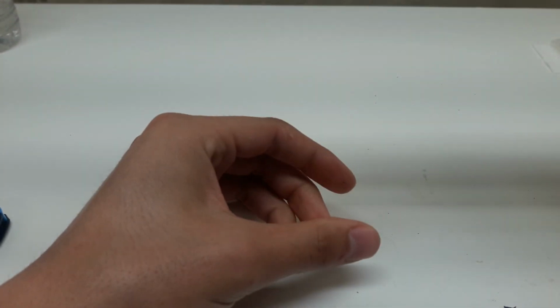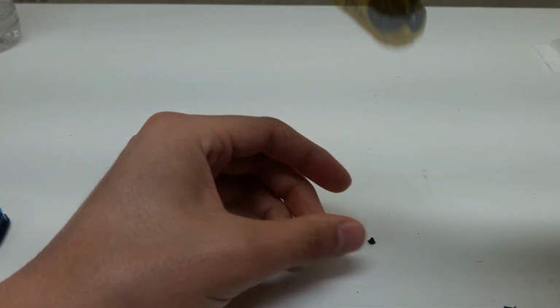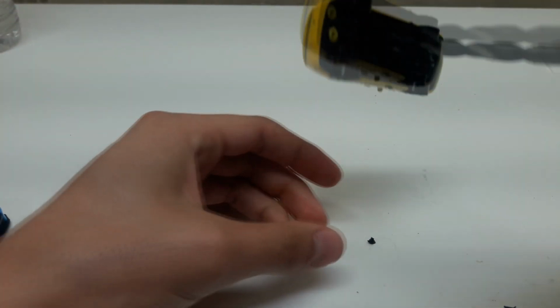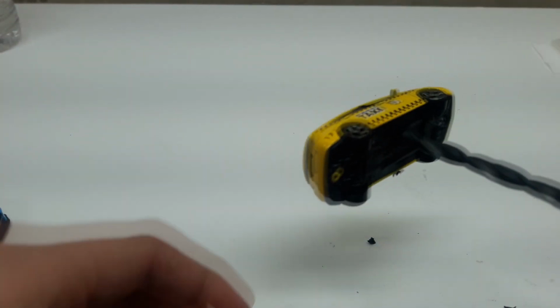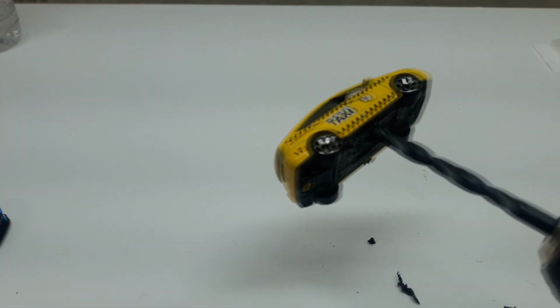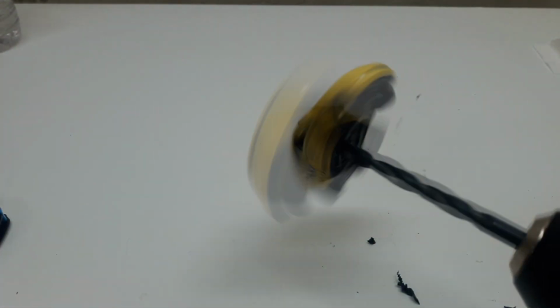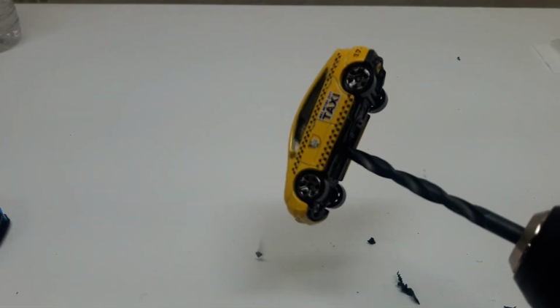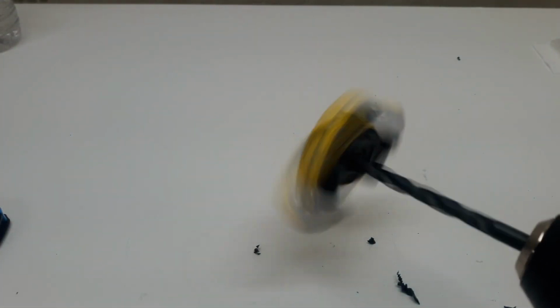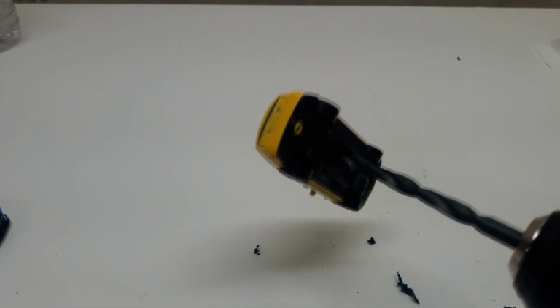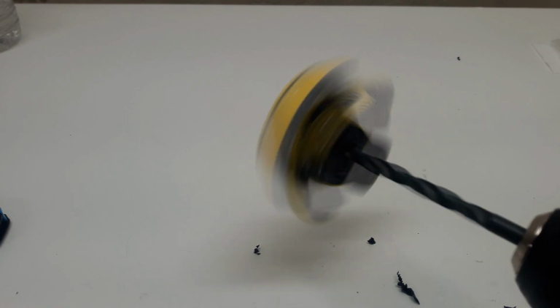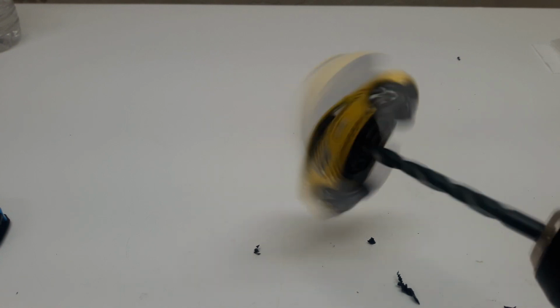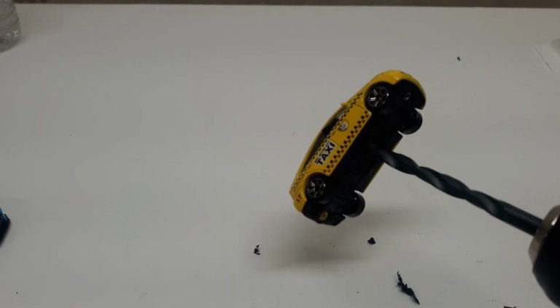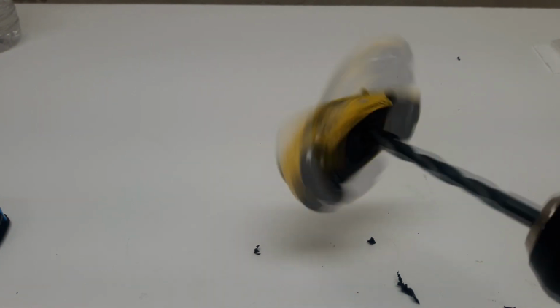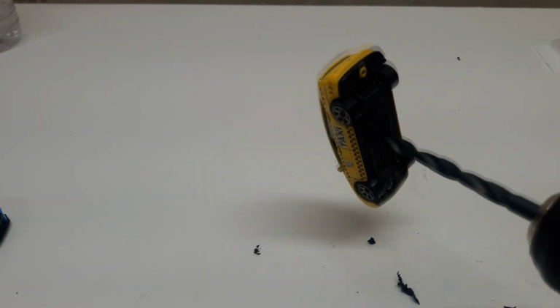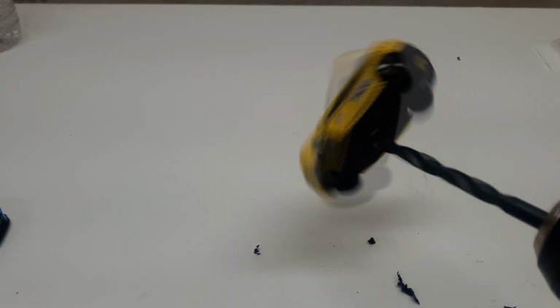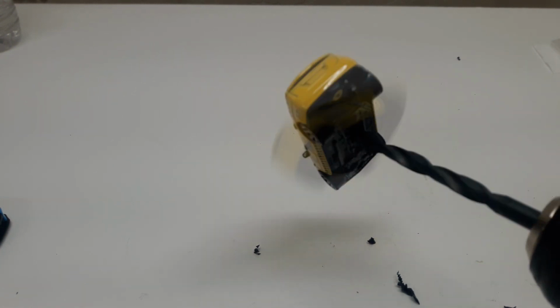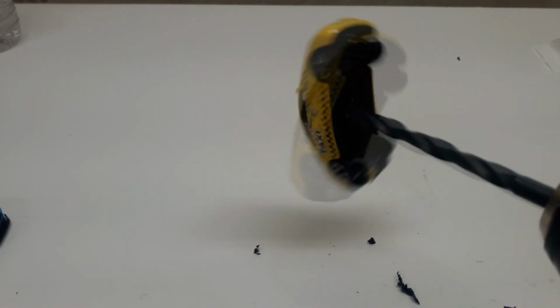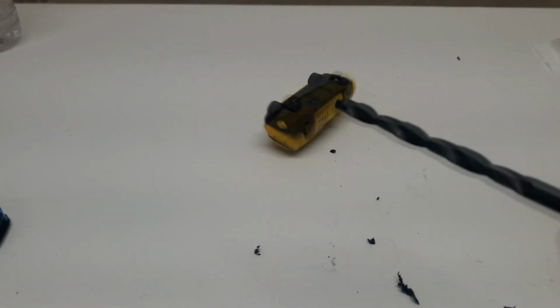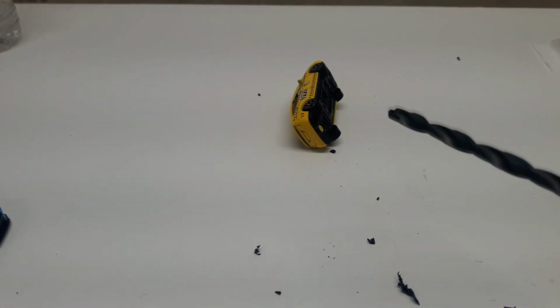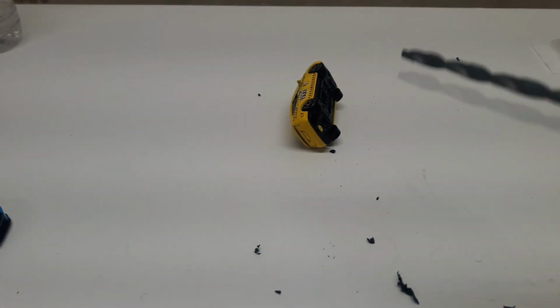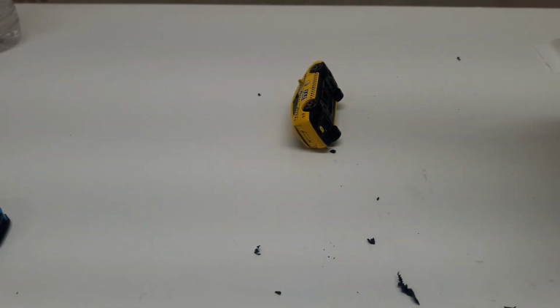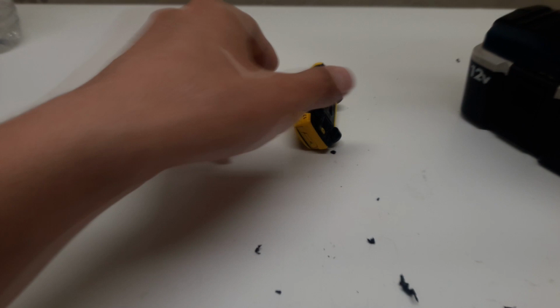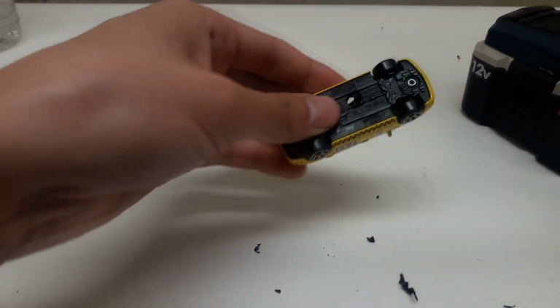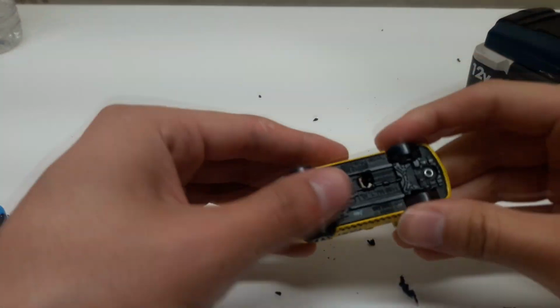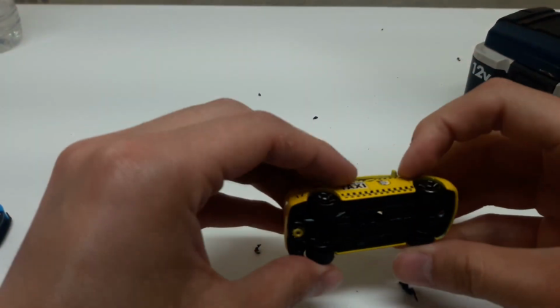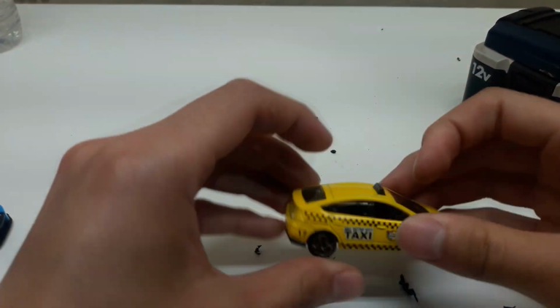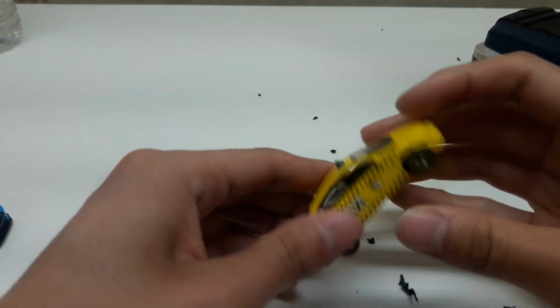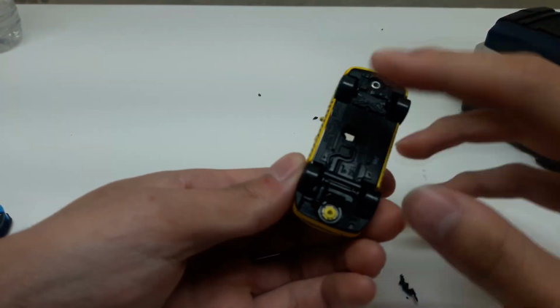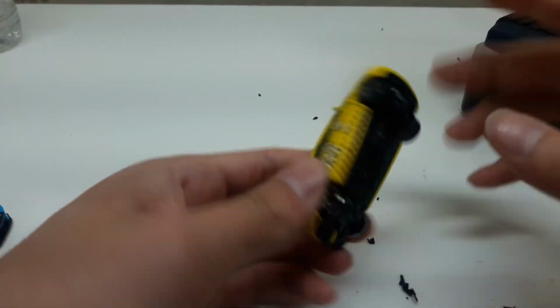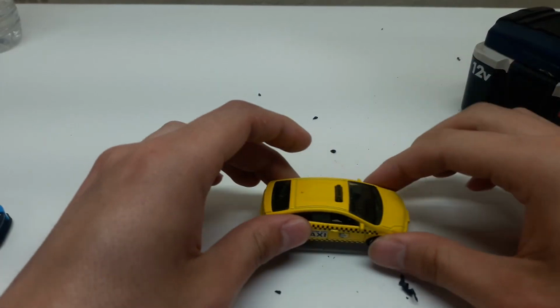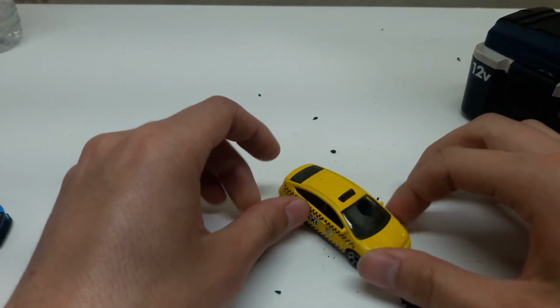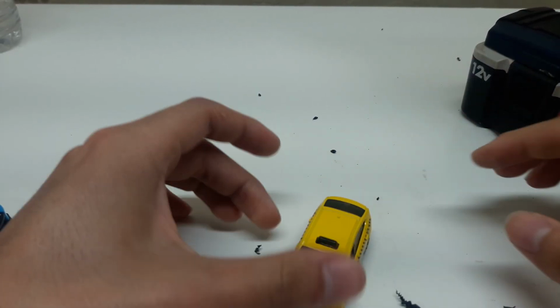And there we go. You want to give it a few spins just to make sure. Okay, there we go. Now that we have drilled it, we can safely tap it.